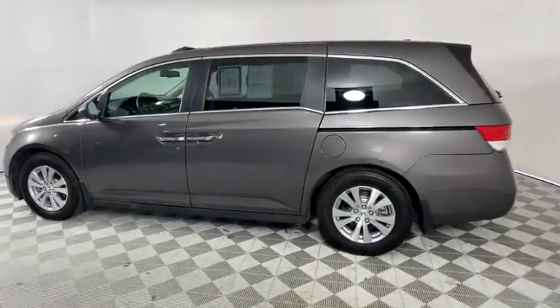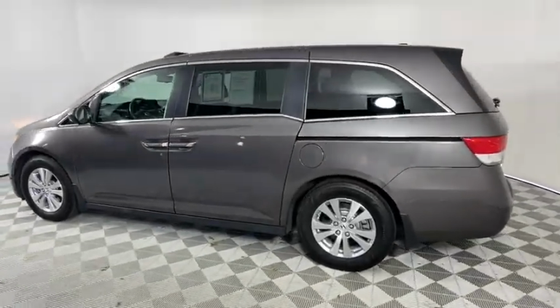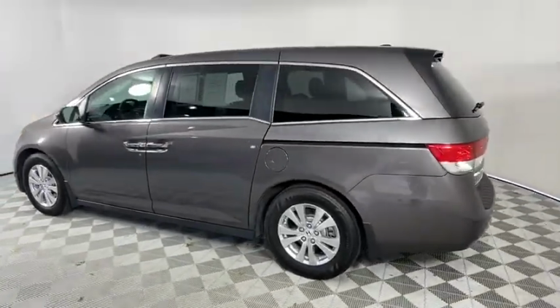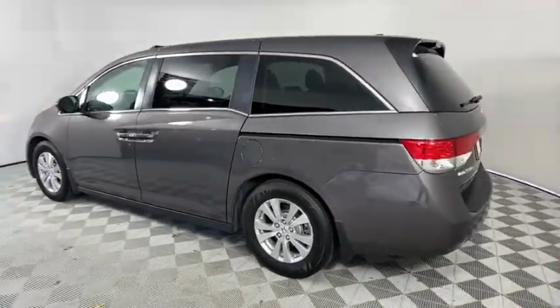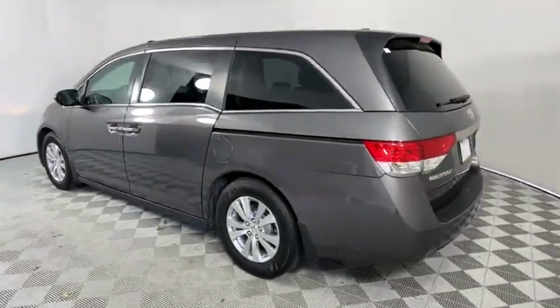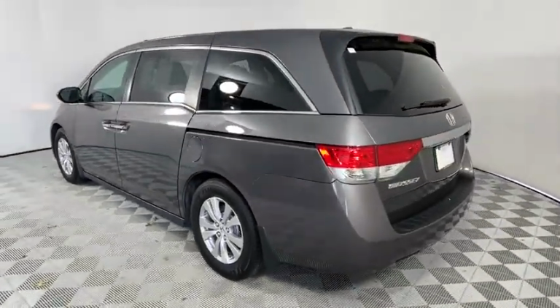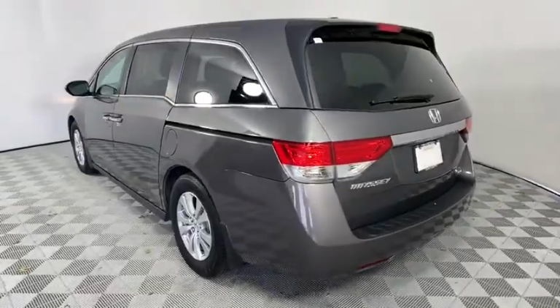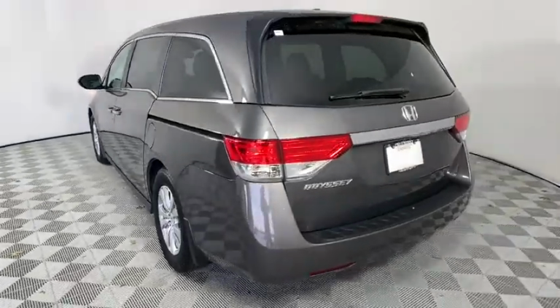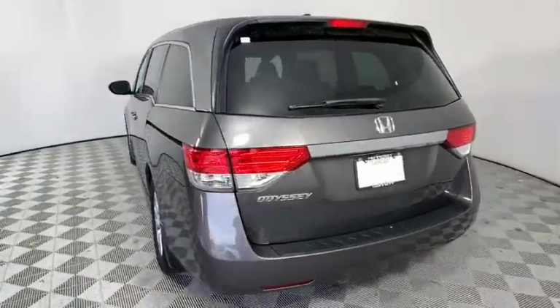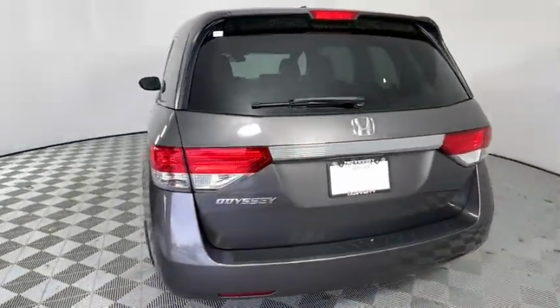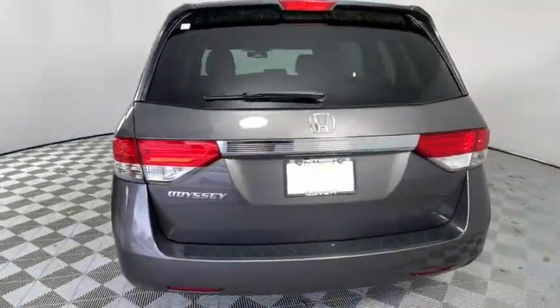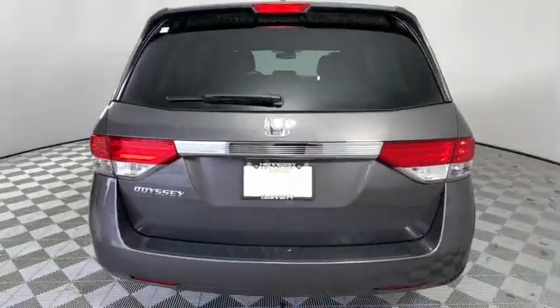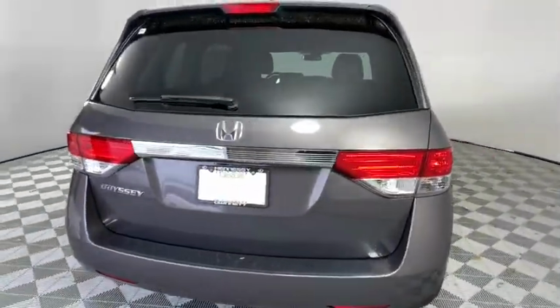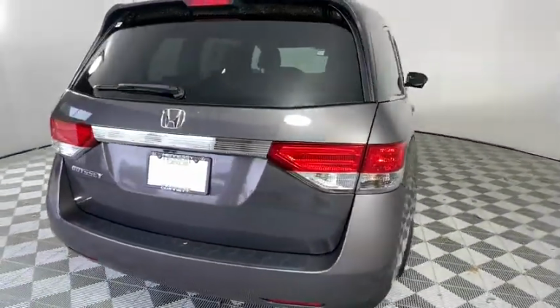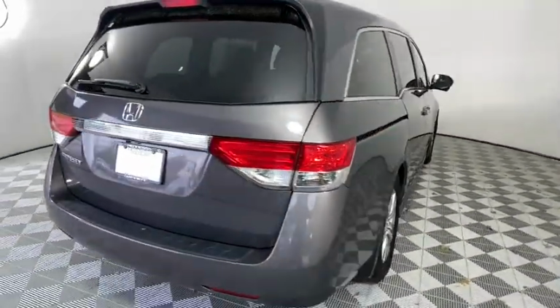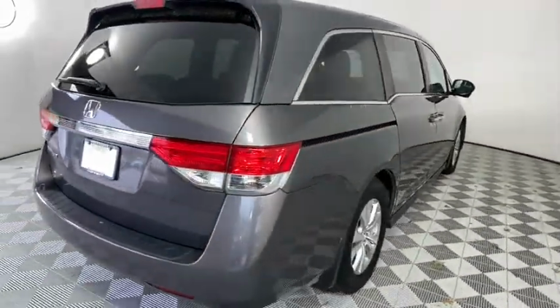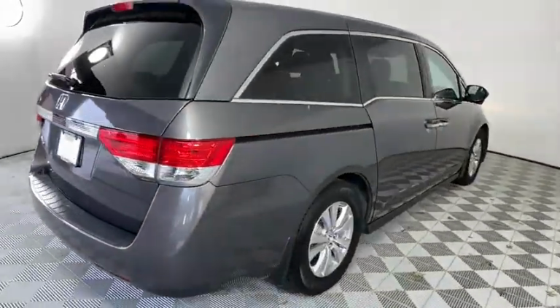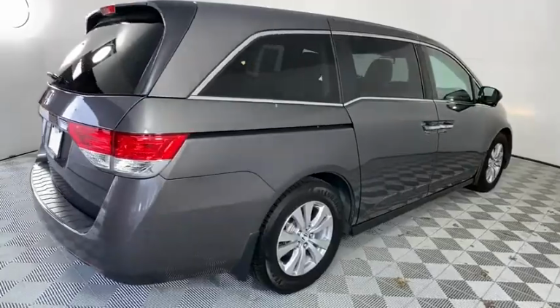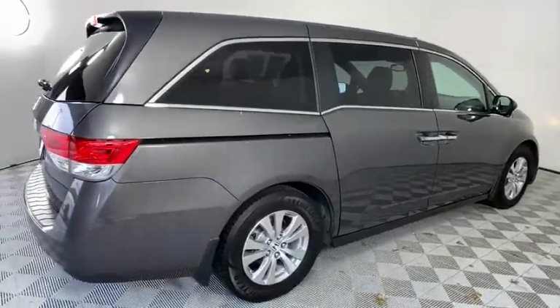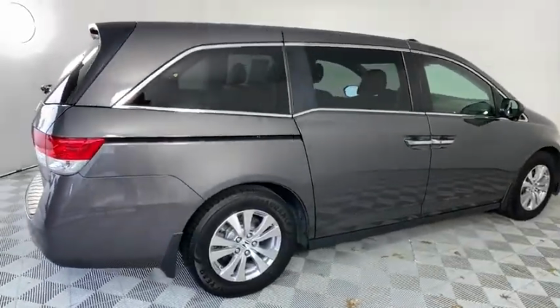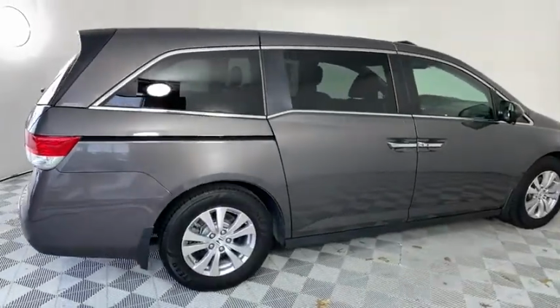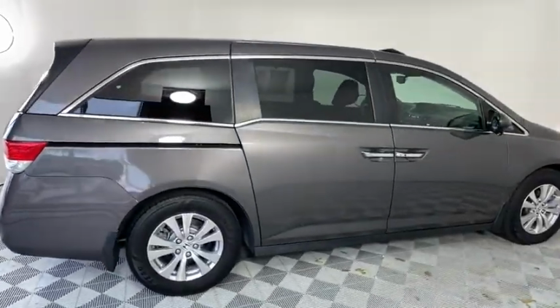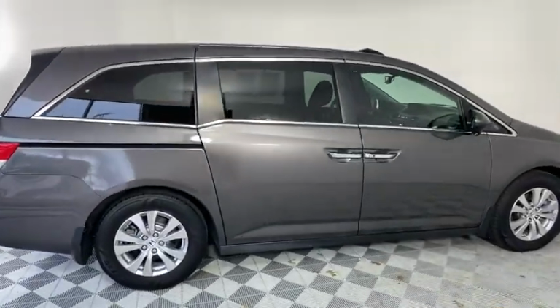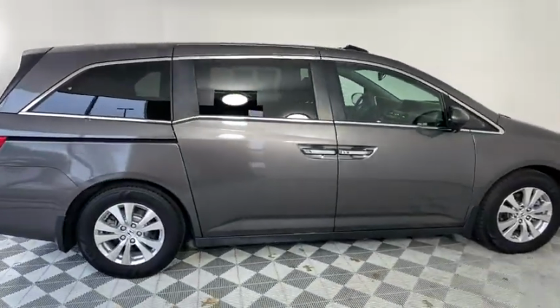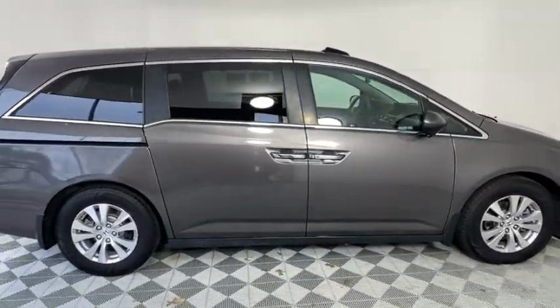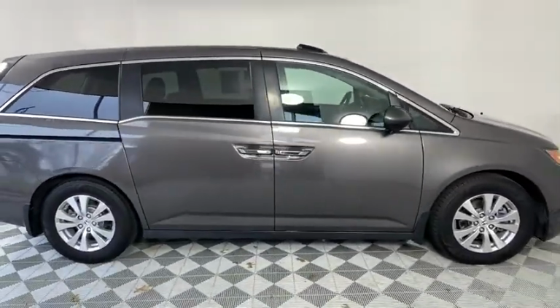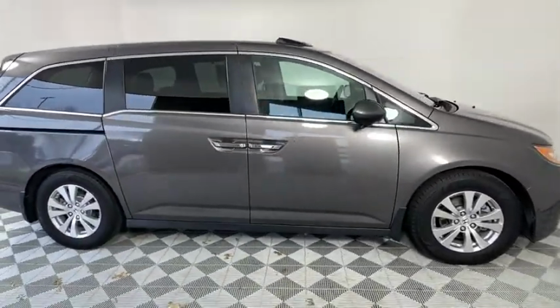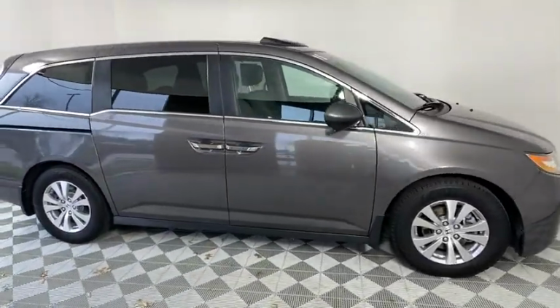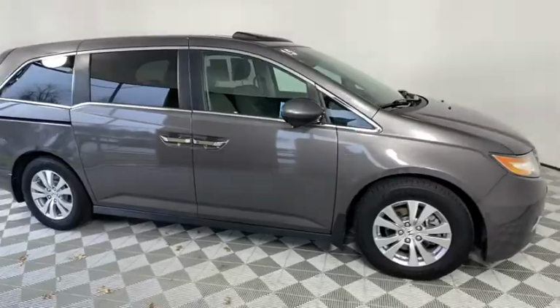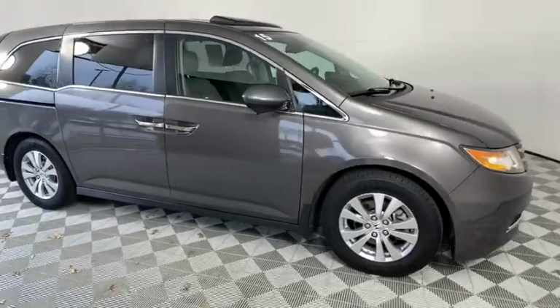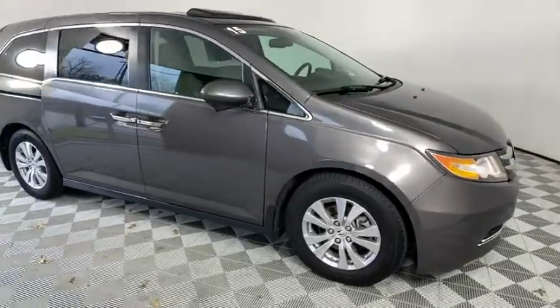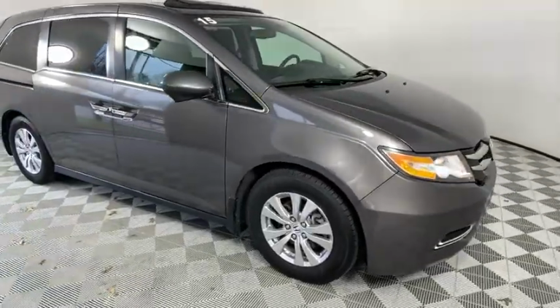This vehicle has less than 110,000 miles. Here are some of this vehicle's great options: backup camera, steering wheel audio controls, power liftgate, traction control, anti-lock braking system, stability control, power passenger seat.